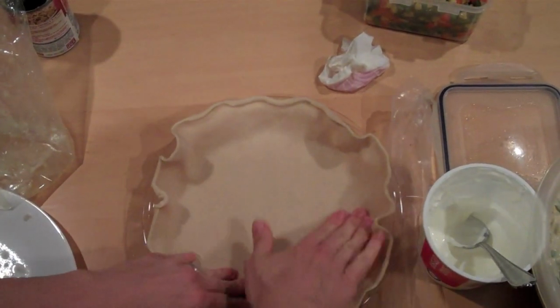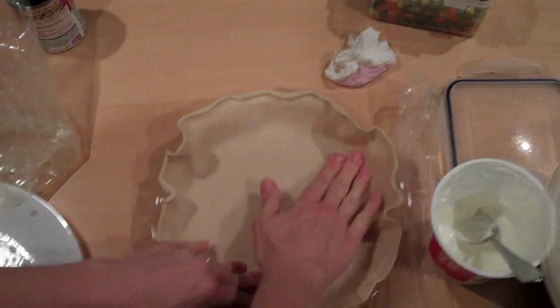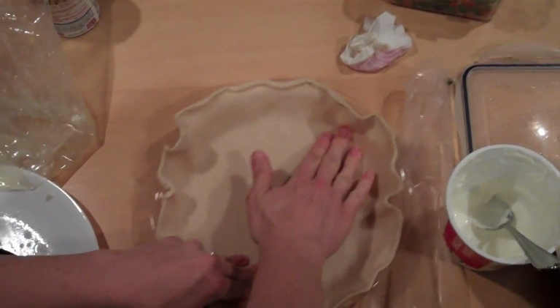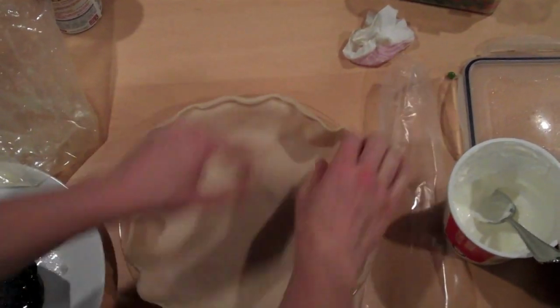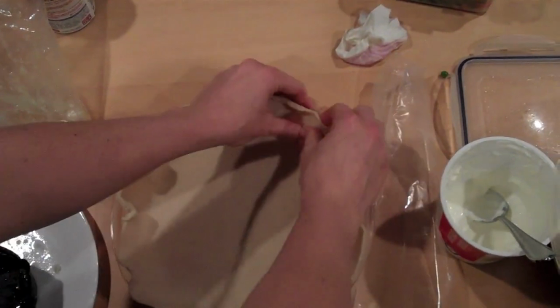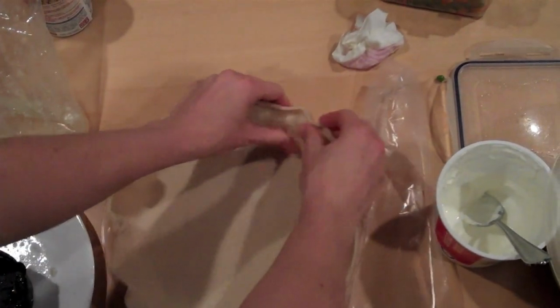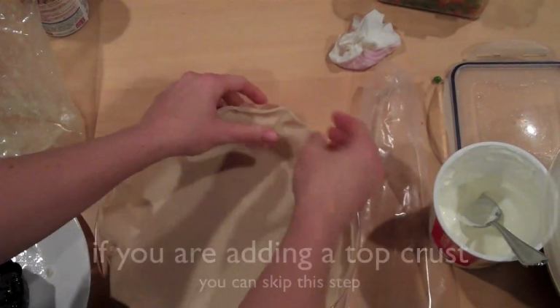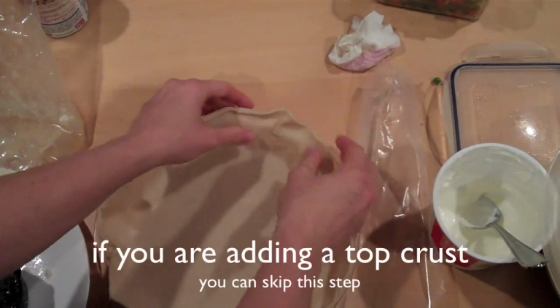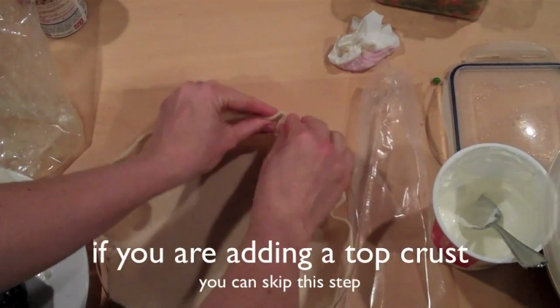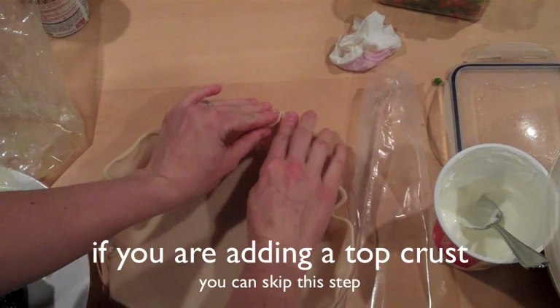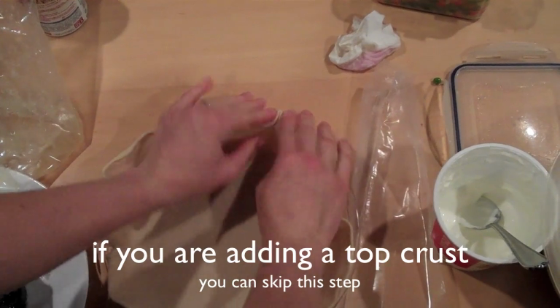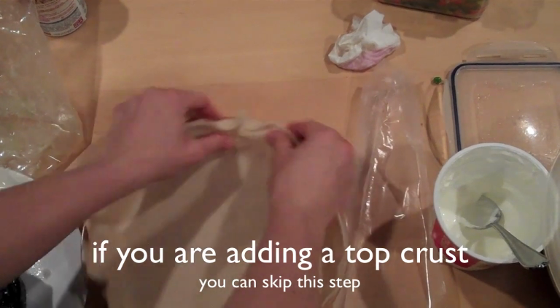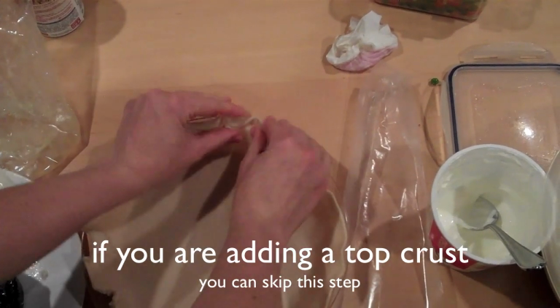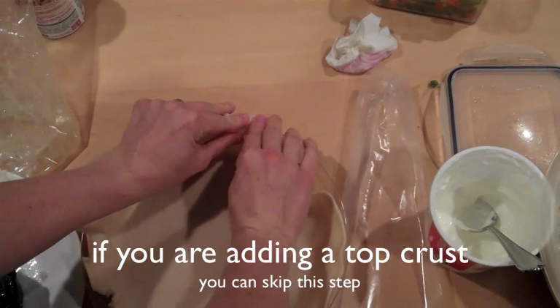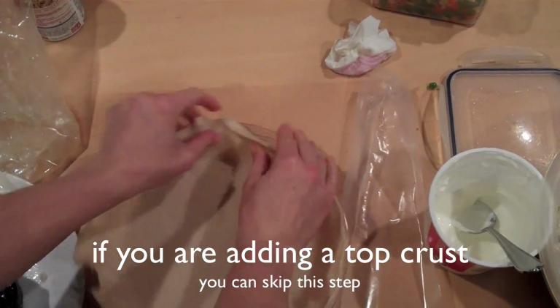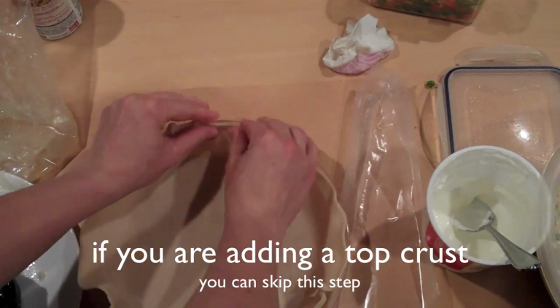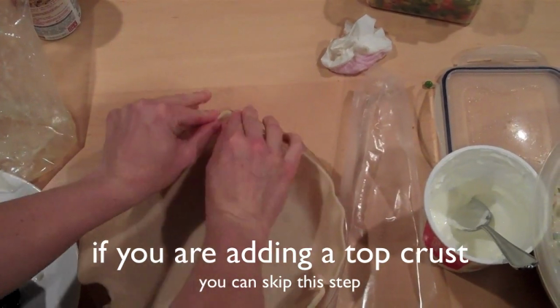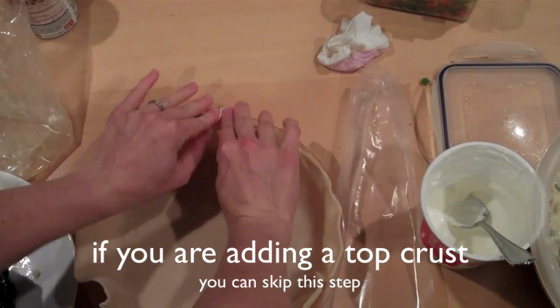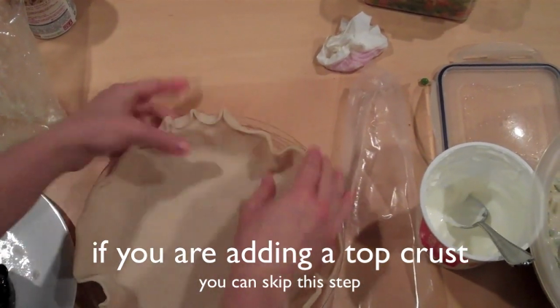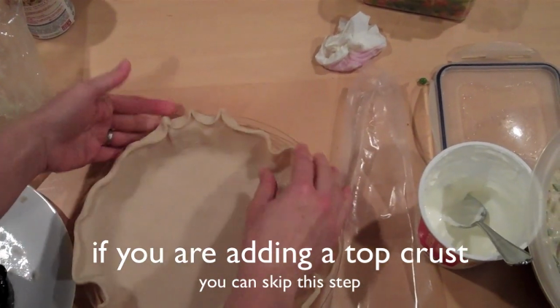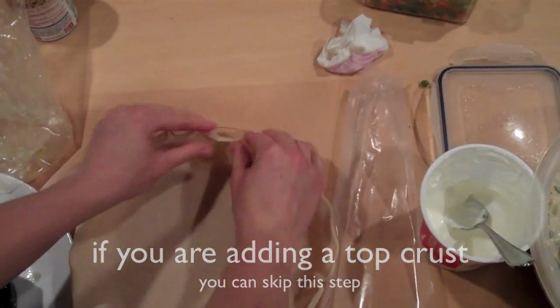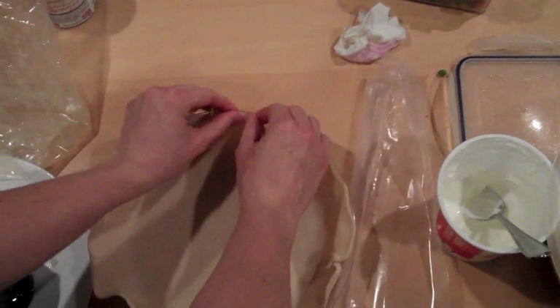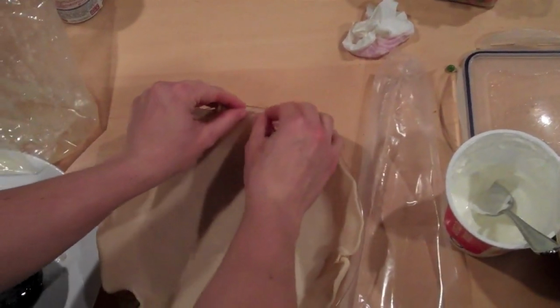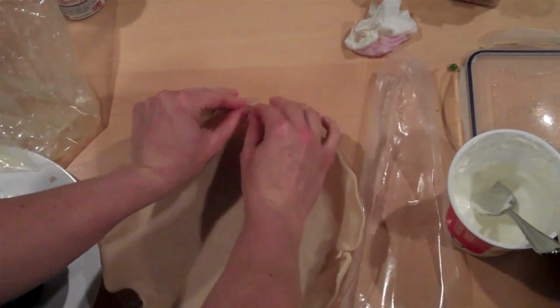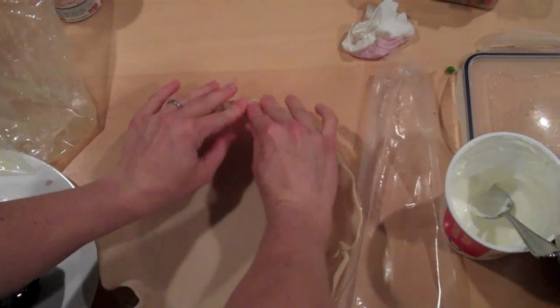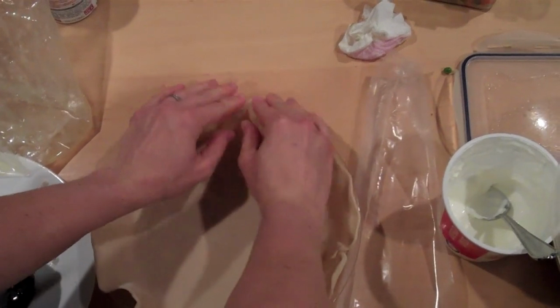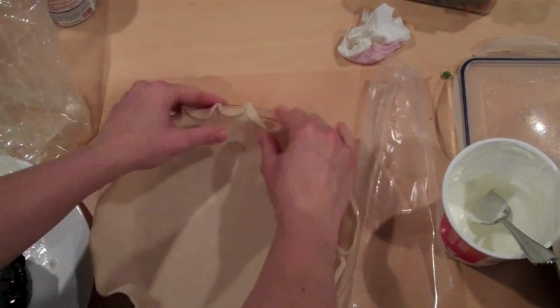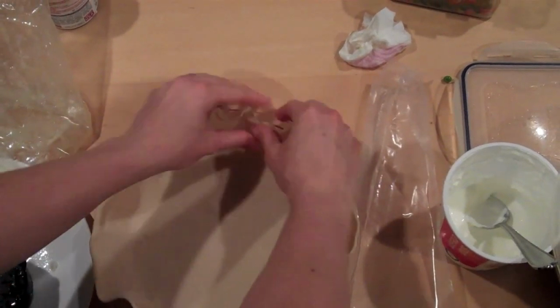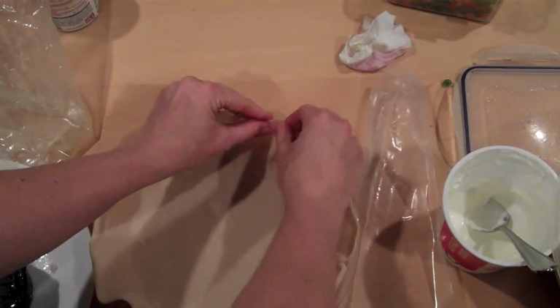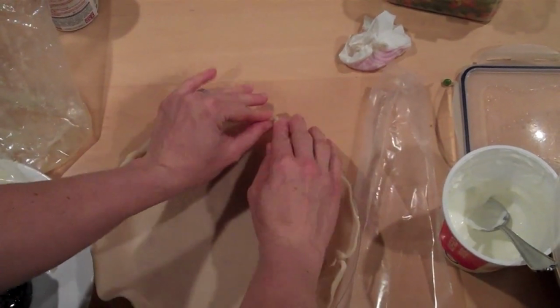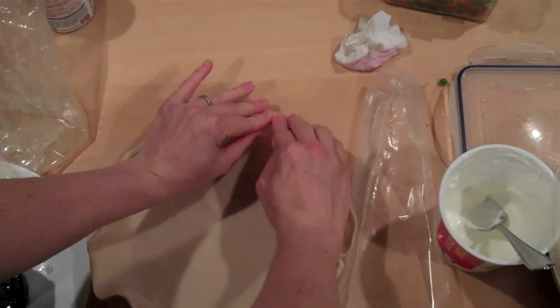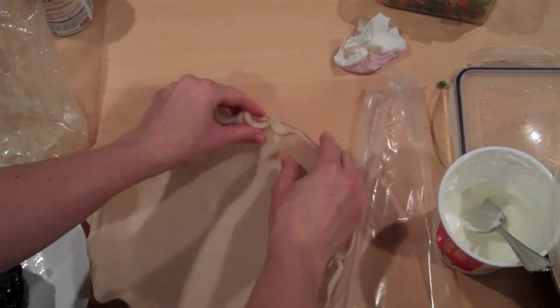It's not too shabby. On the top you can just pinch it or do whatever you want — I just usually pinch it together like that. However you want to do it is fine.